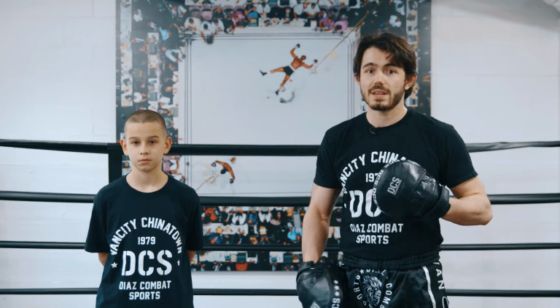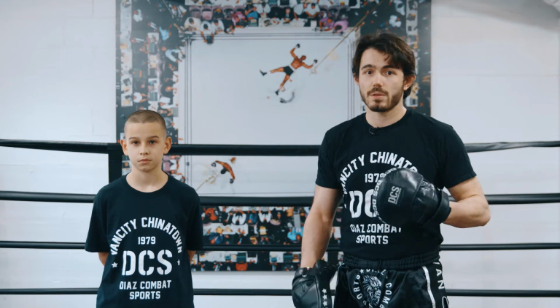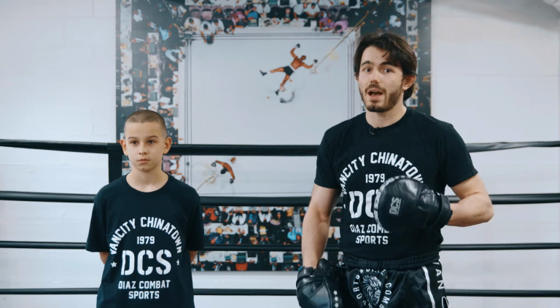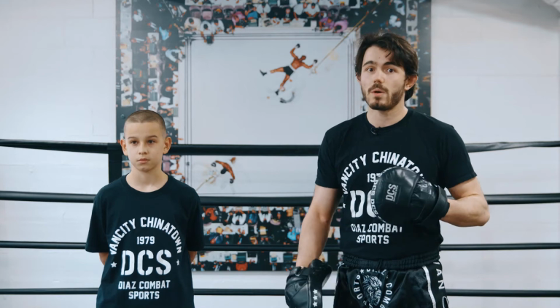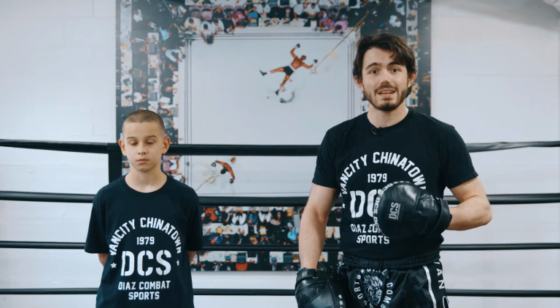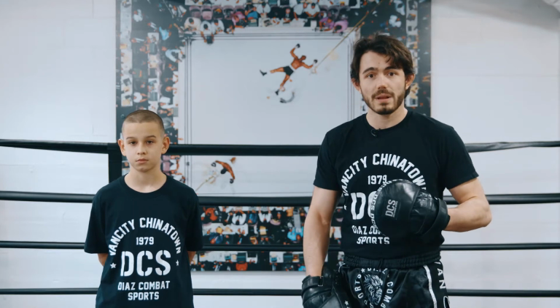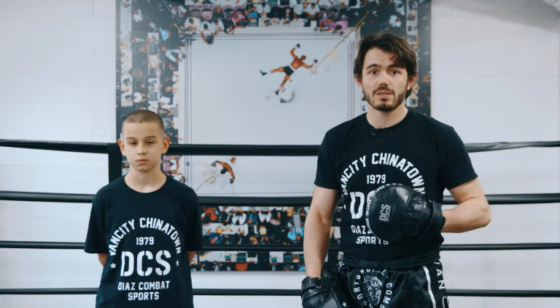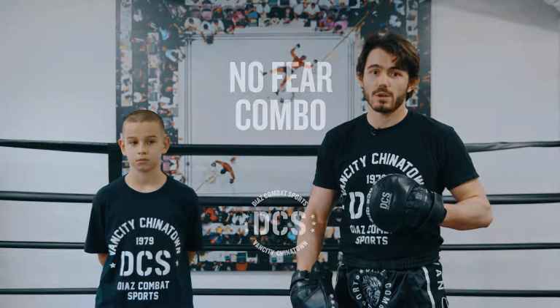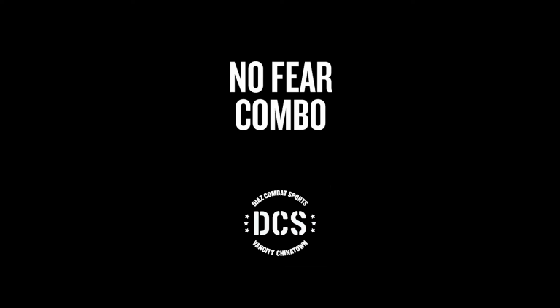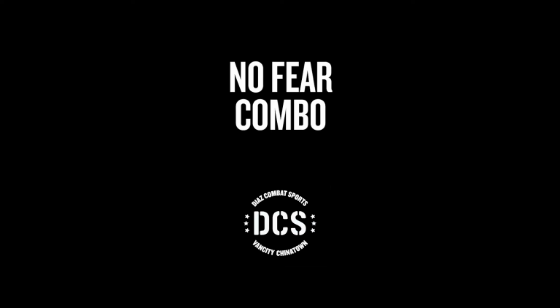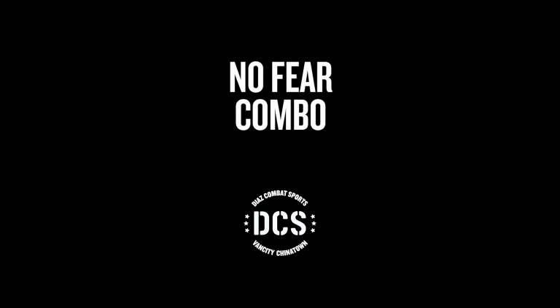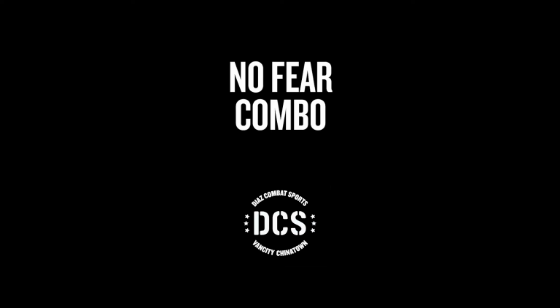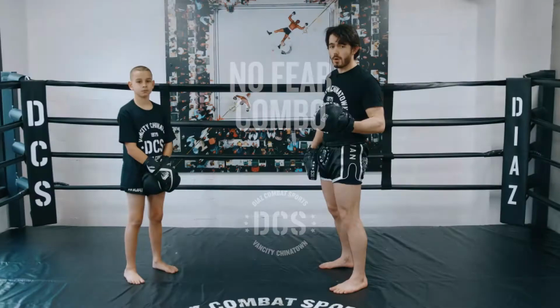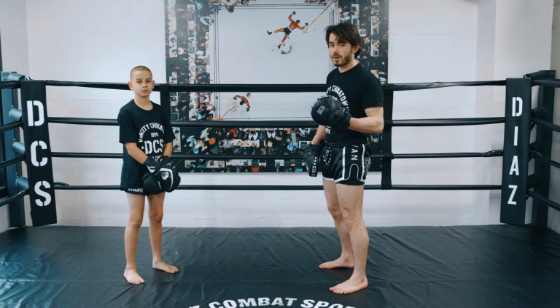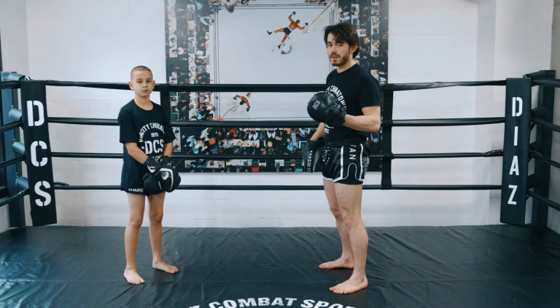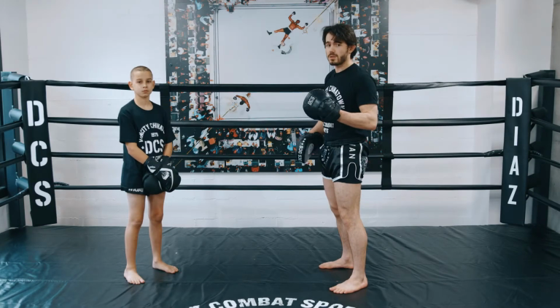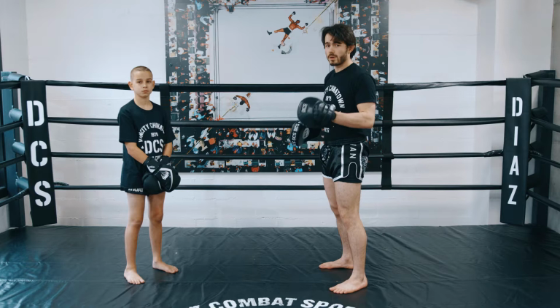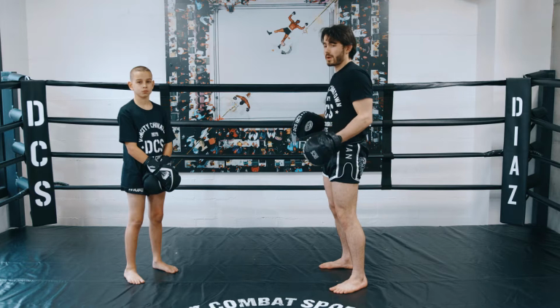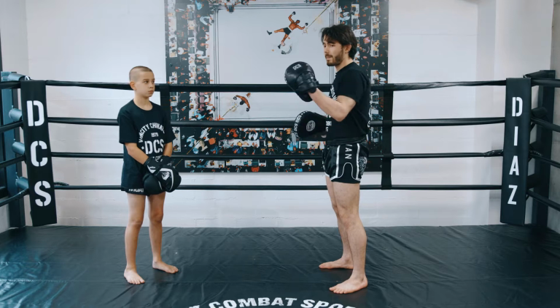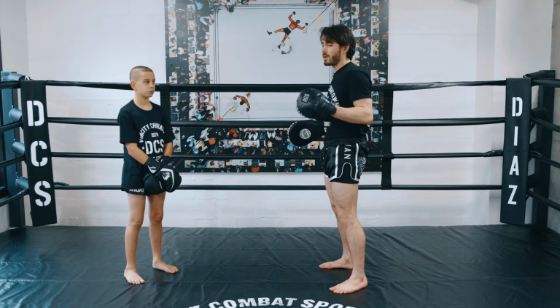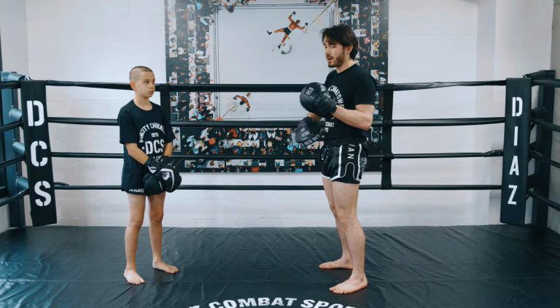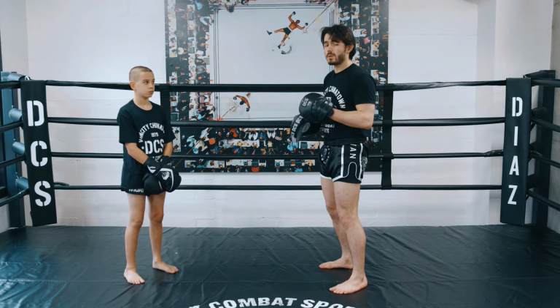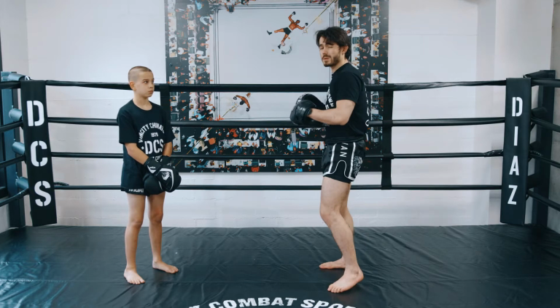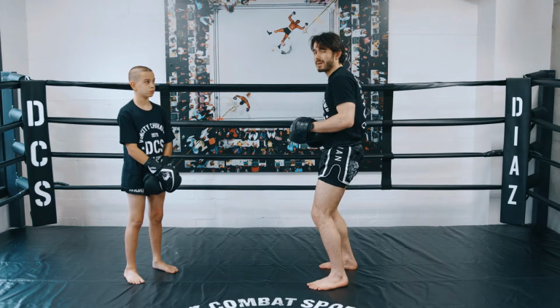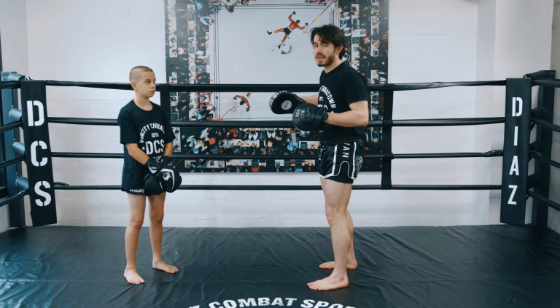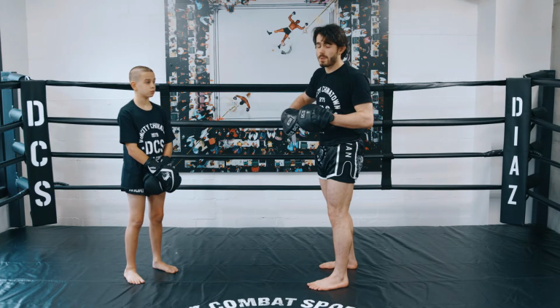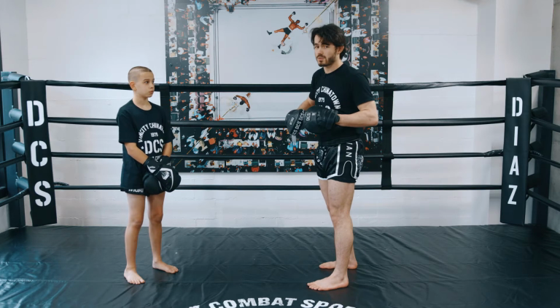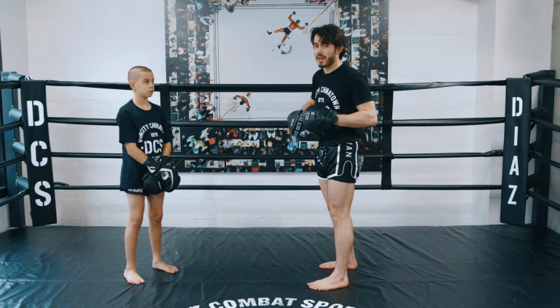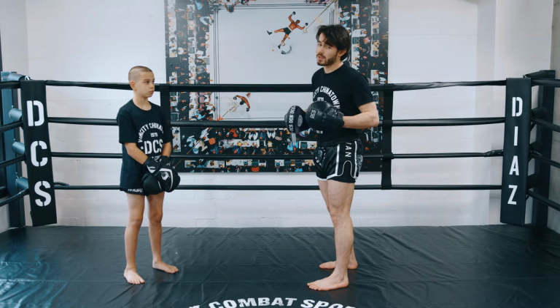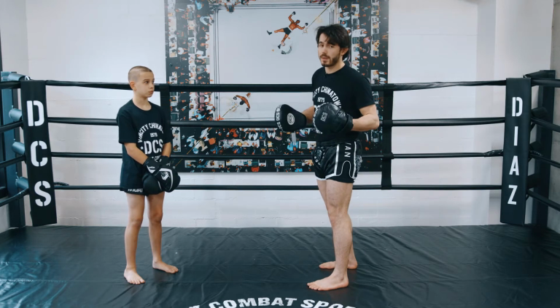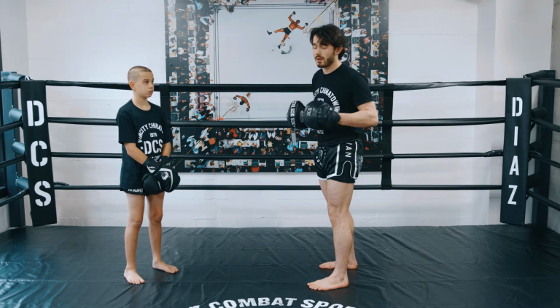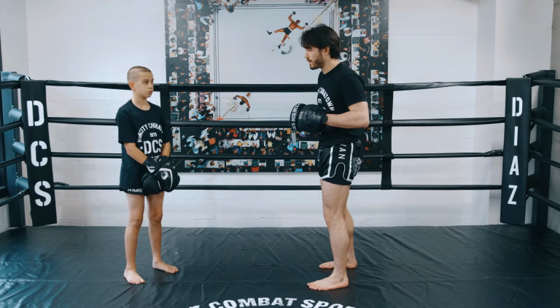Today we're going through an elbow knee combination that we call no fear. For the no fear combination, we're gonna throw an up elbow and a down elbow. This can be timed inside our opponent's right hand — that's why we like to call it no fear.